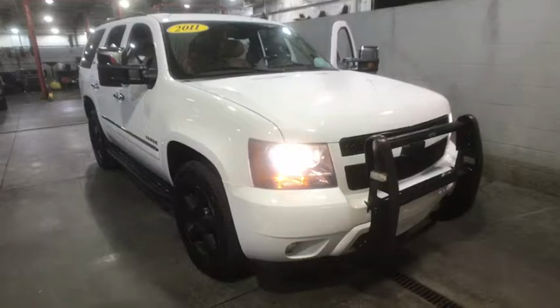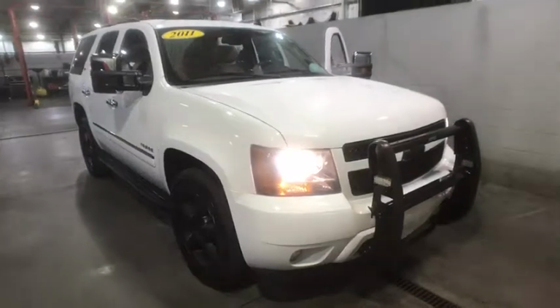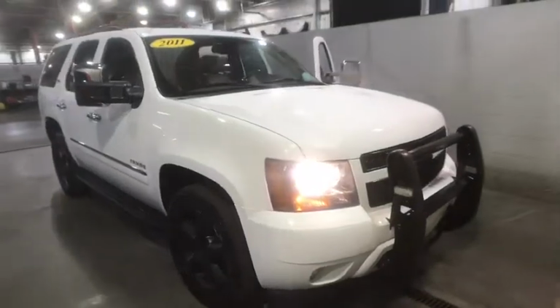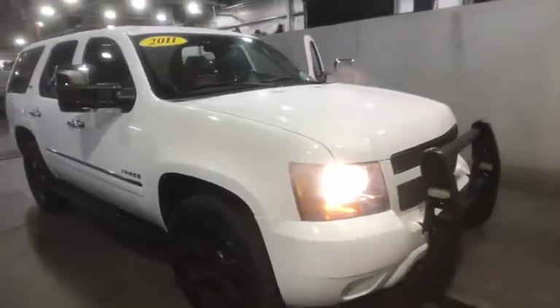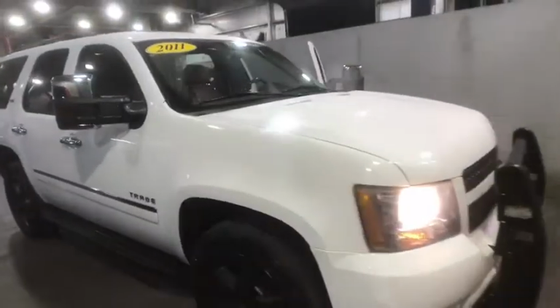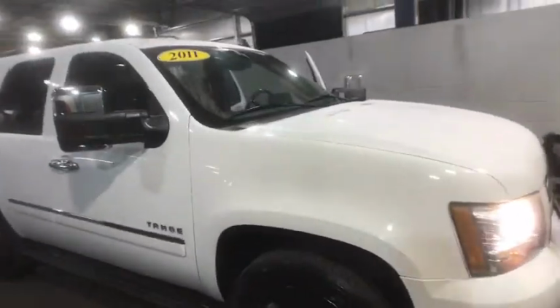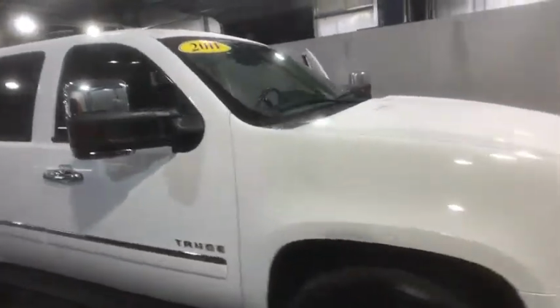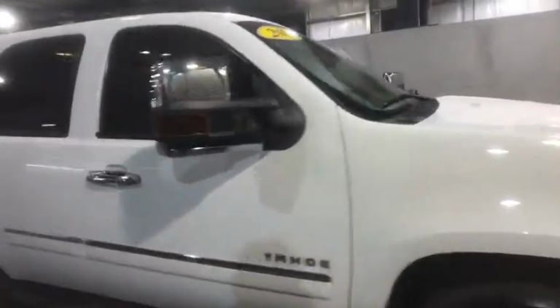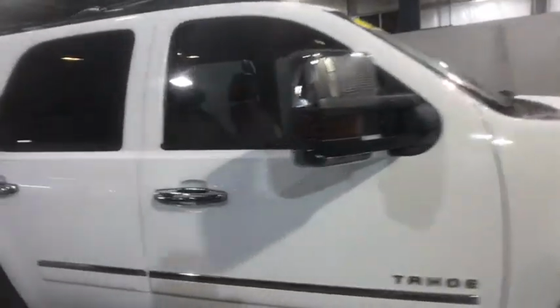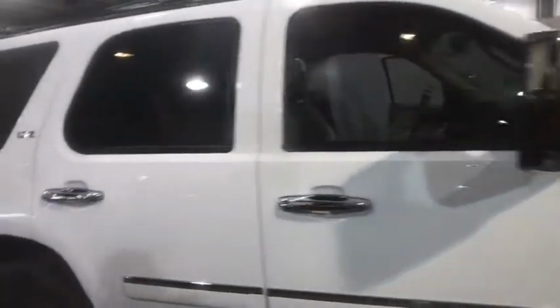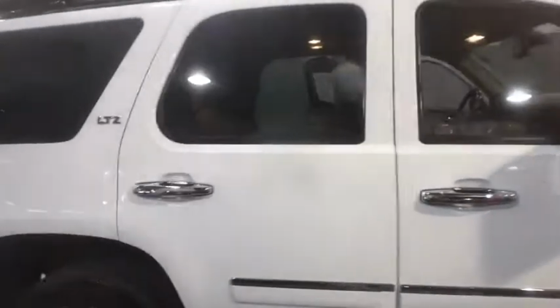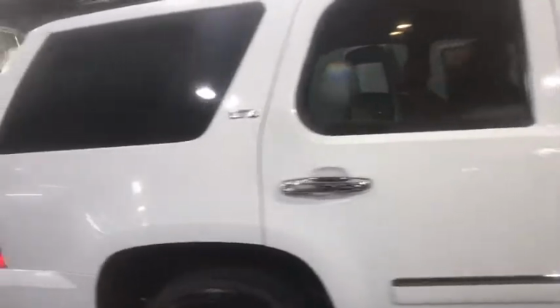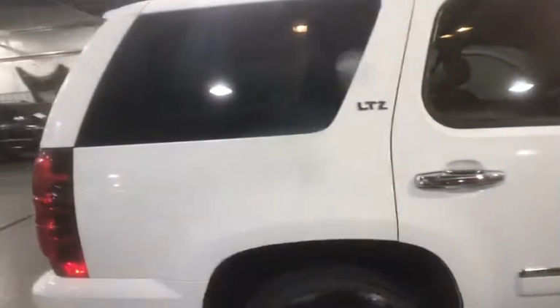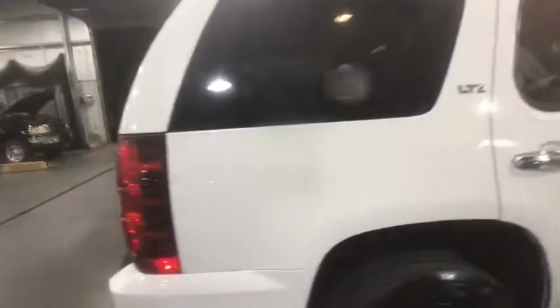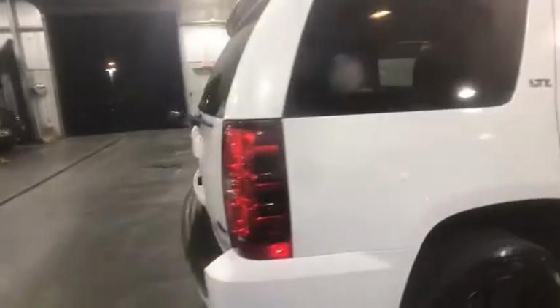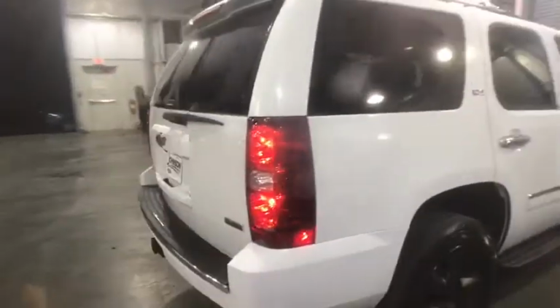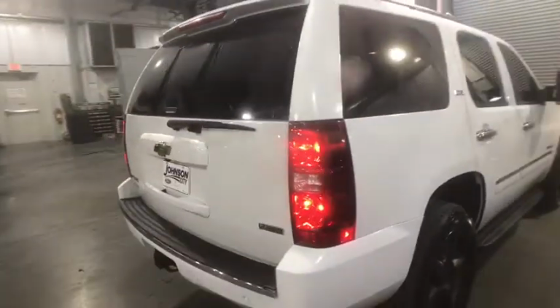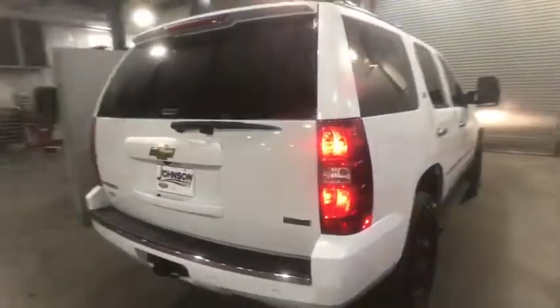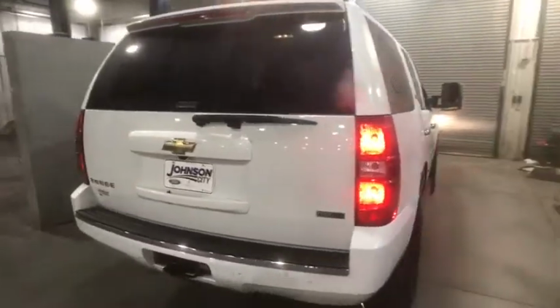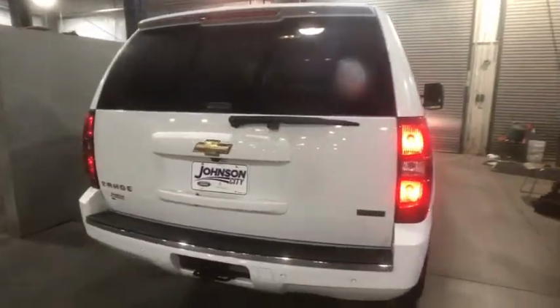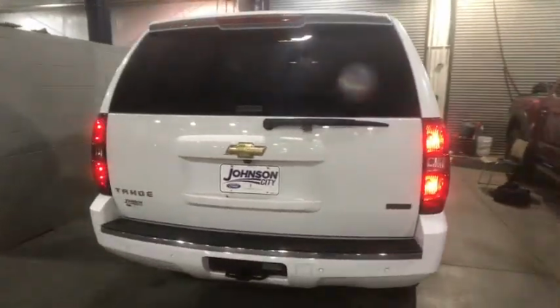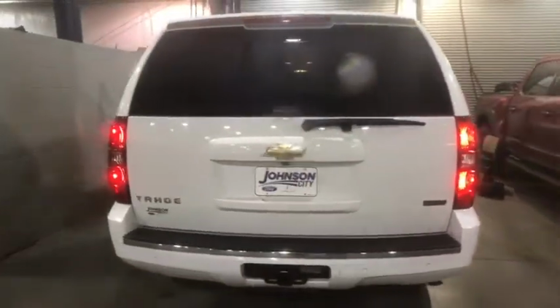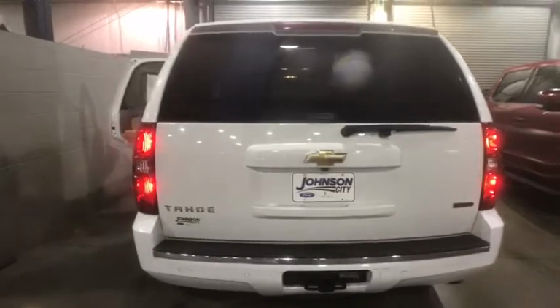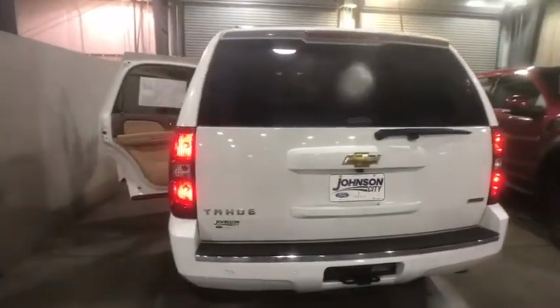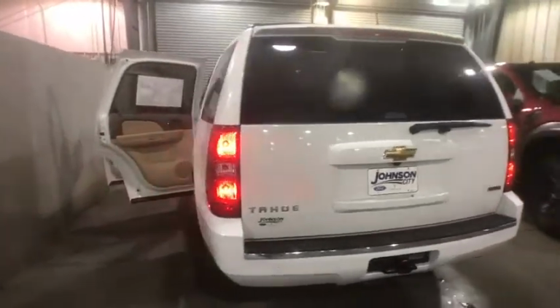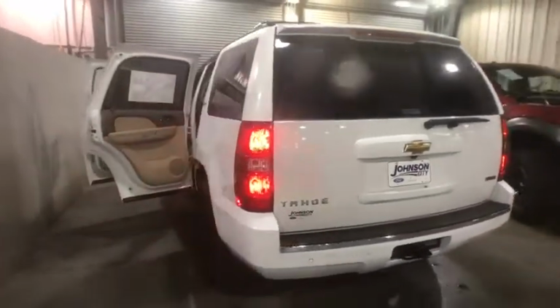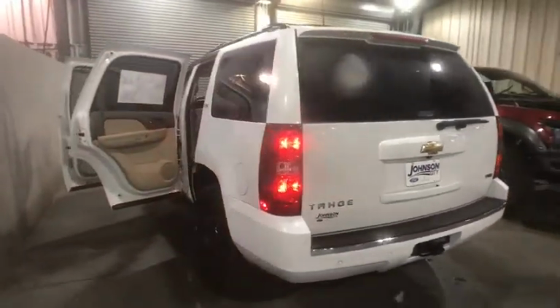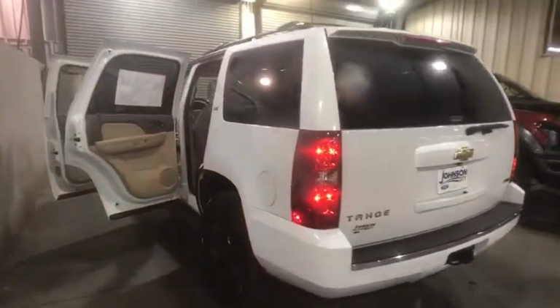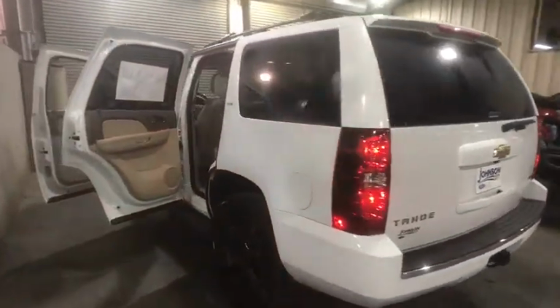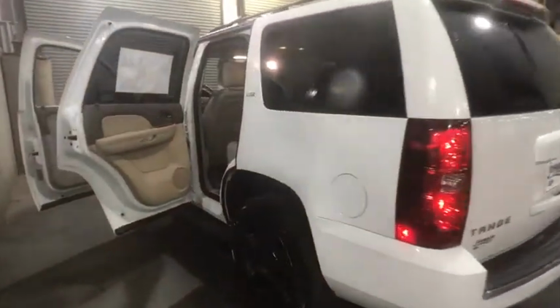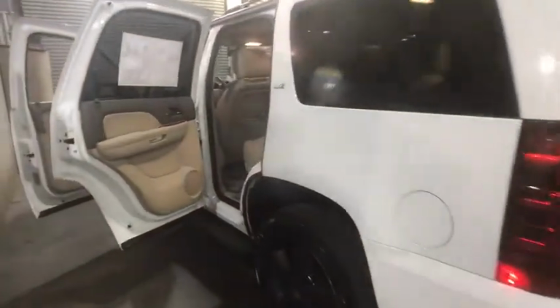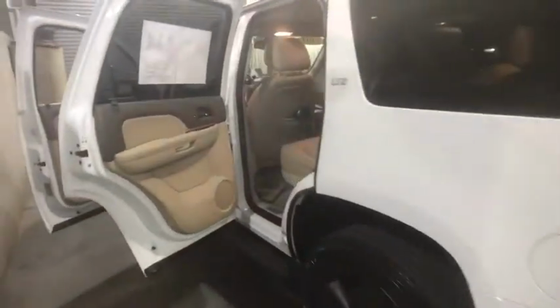2011 Chevrolet Tahoe. The Tahoe has been the best-selling sports utility vehicle, accounting annually for more than 25% of all full-size SUV registrations in the United States. This vehicle has less than 130,000 miles.